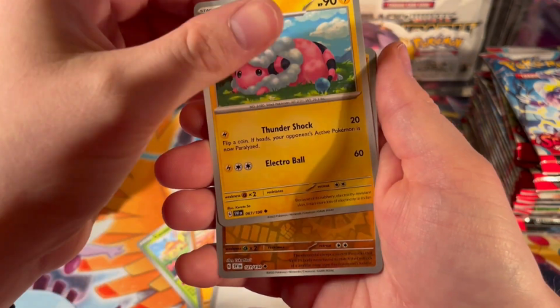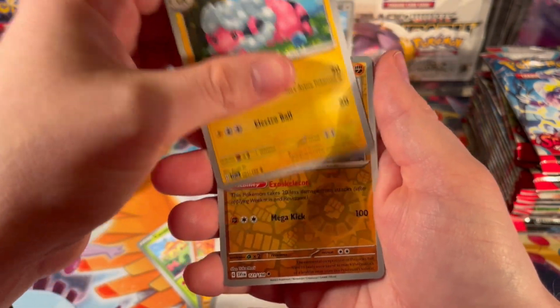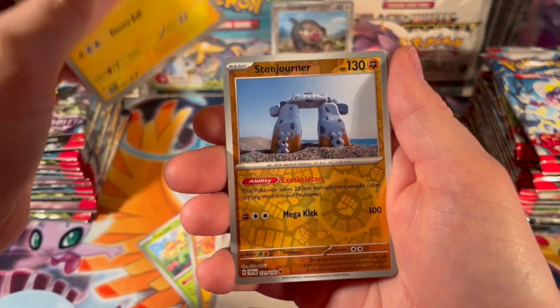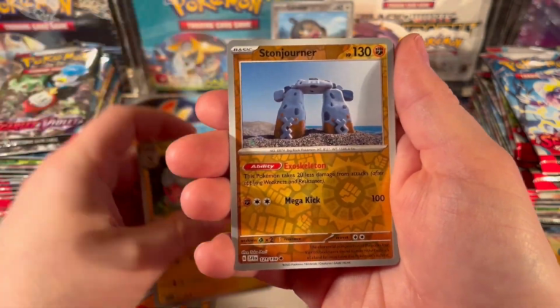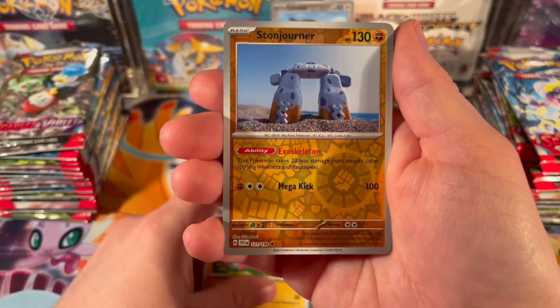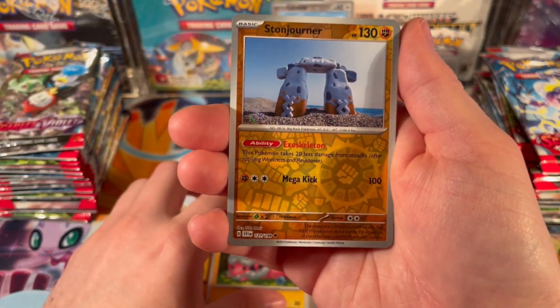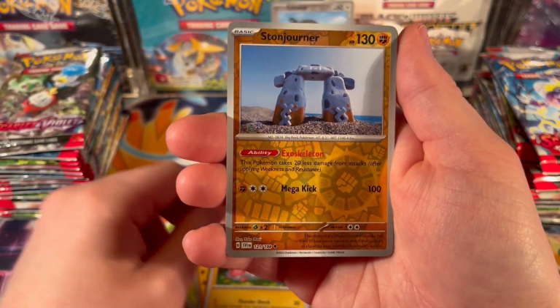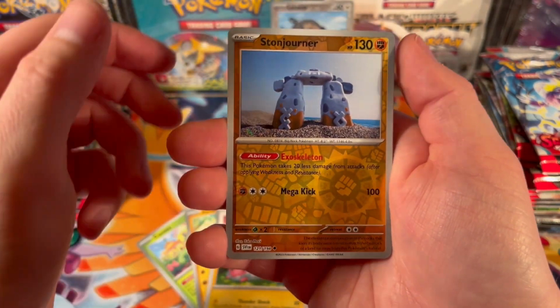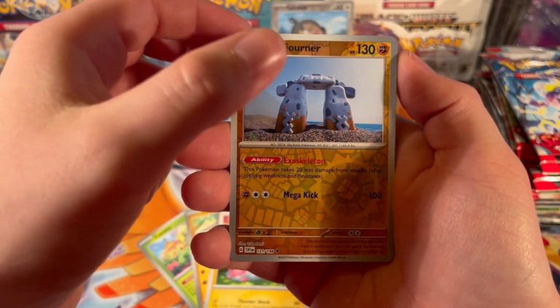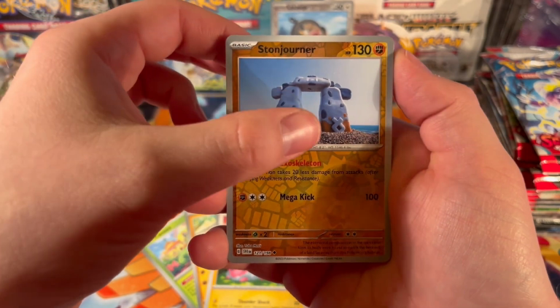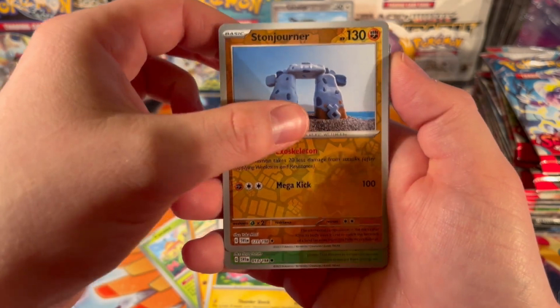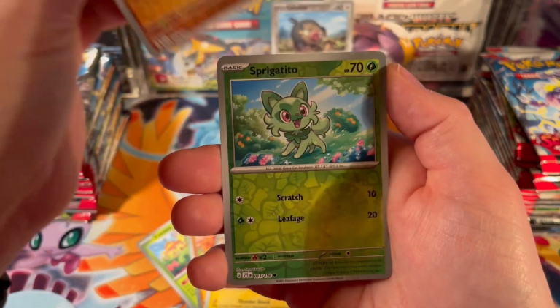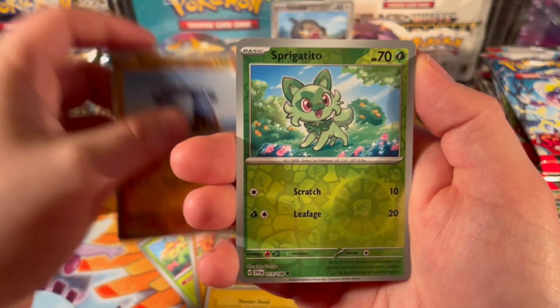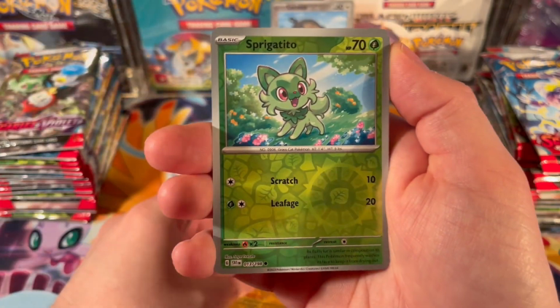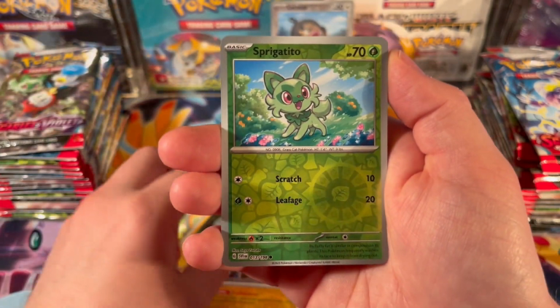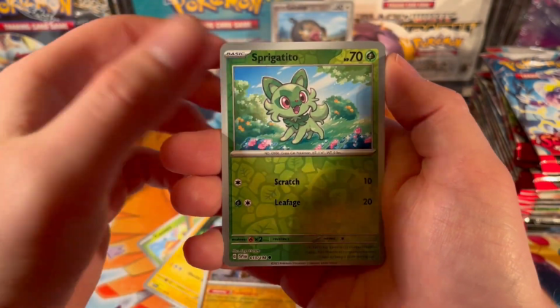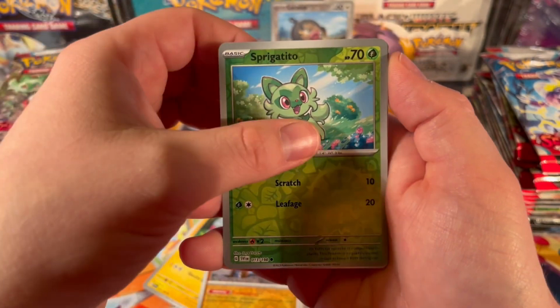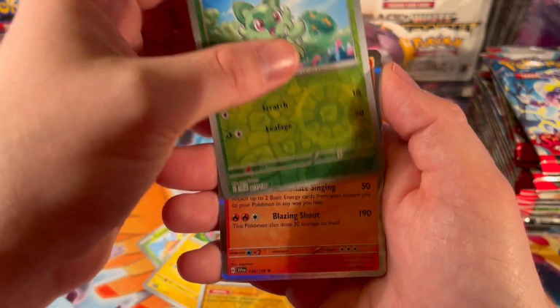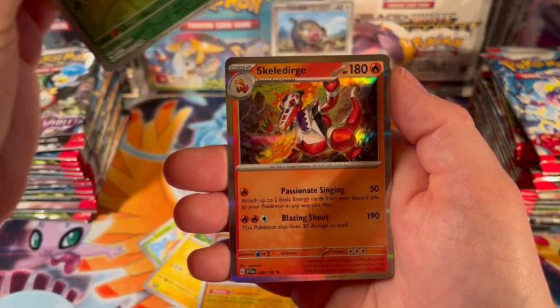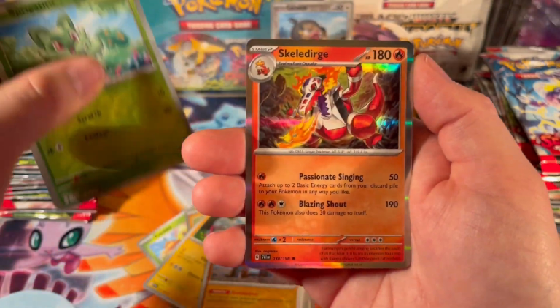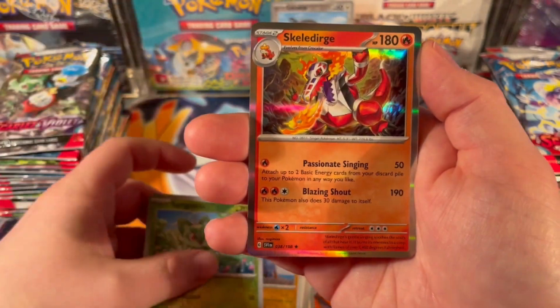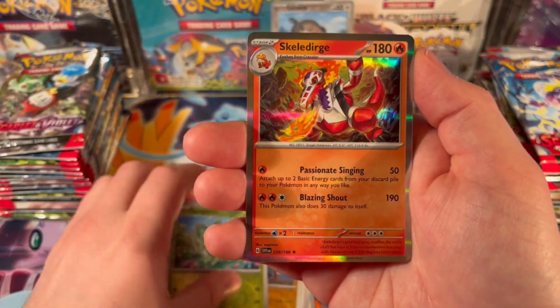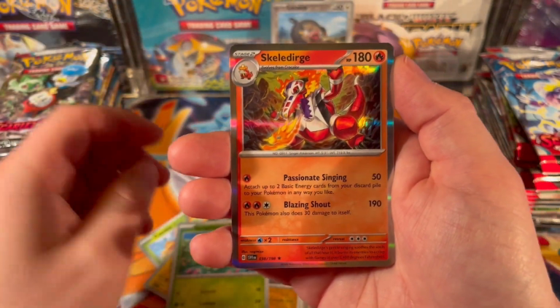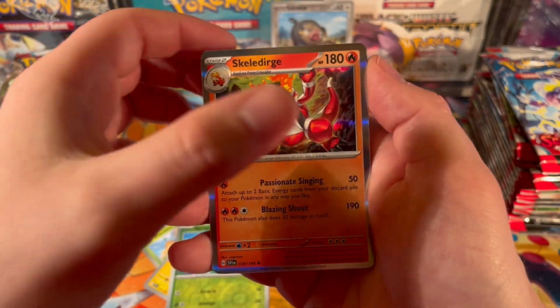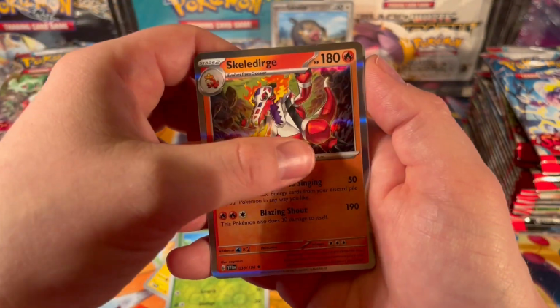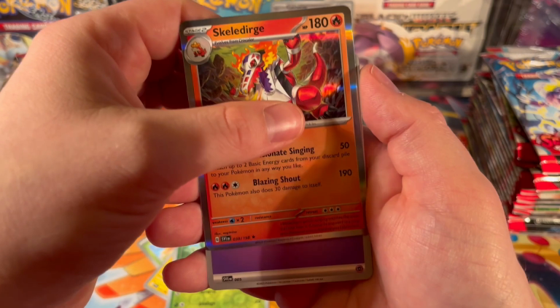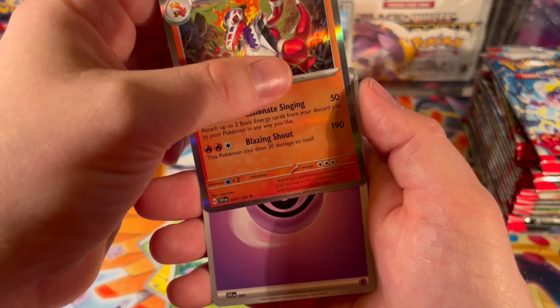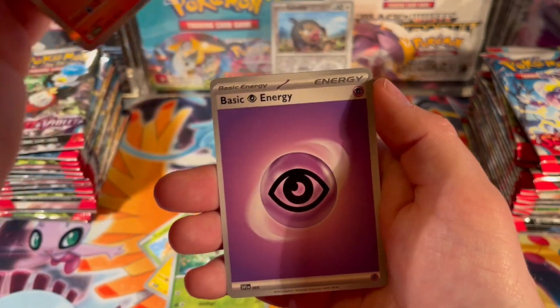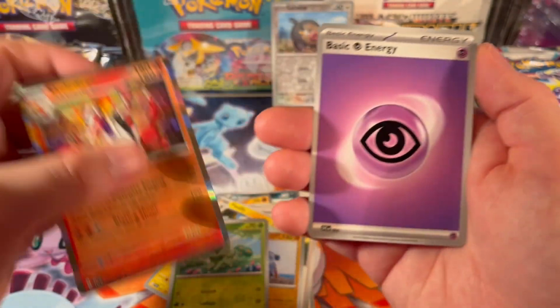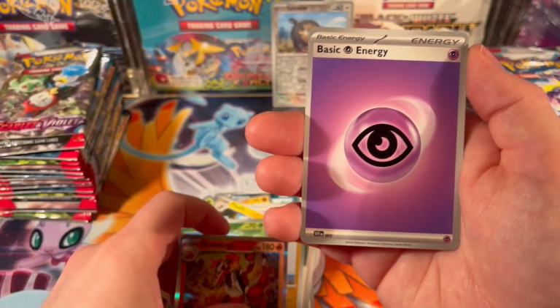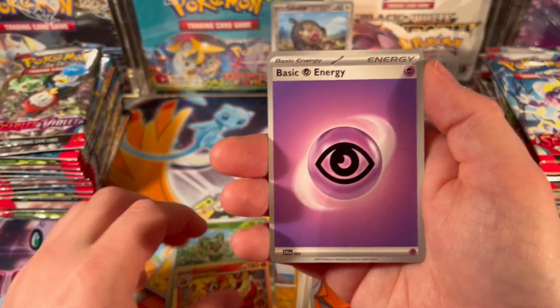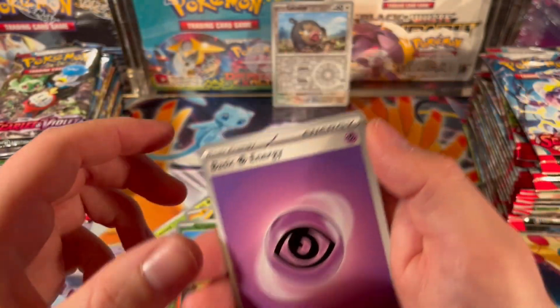This is the first English series we see with the silver borders and in my opinion I think it's actually a little better. First pack cards include Stone Drawer, Sprigatito reverse, Scalerage, and energy.